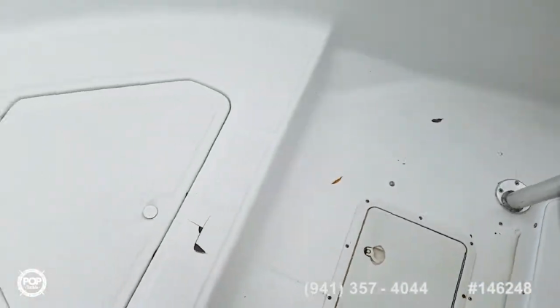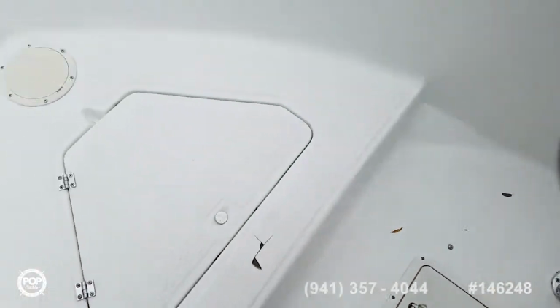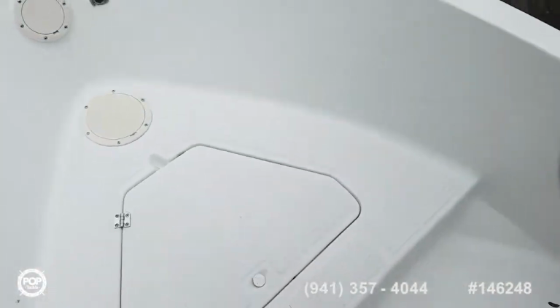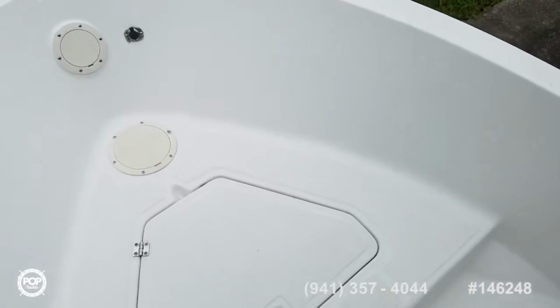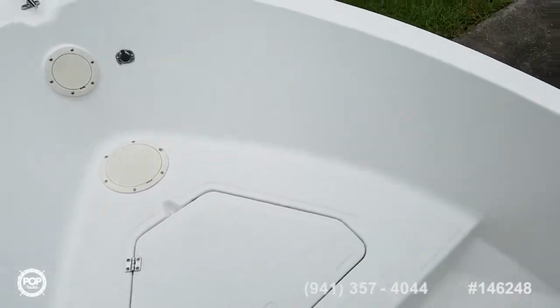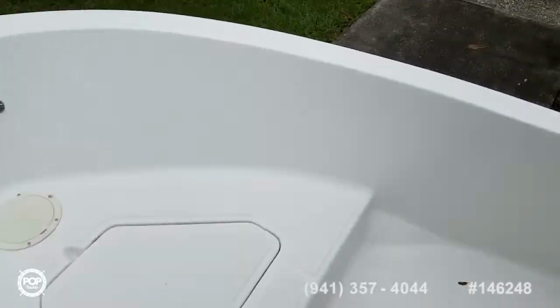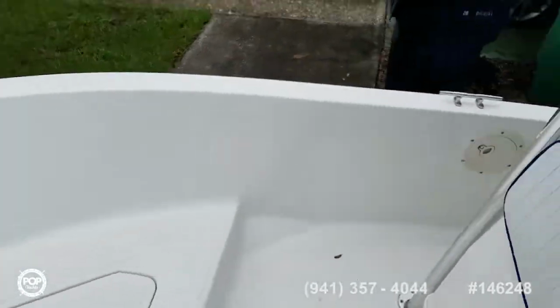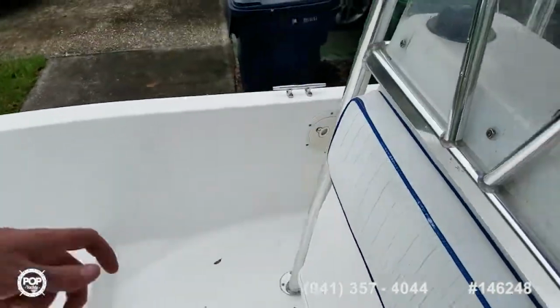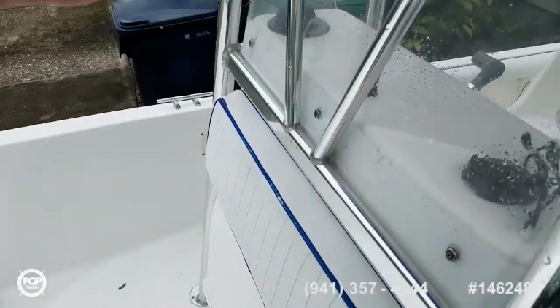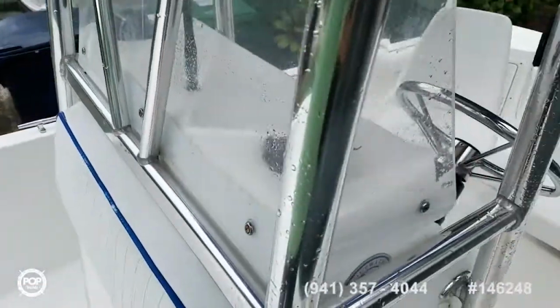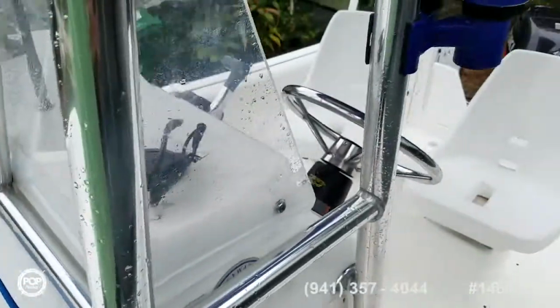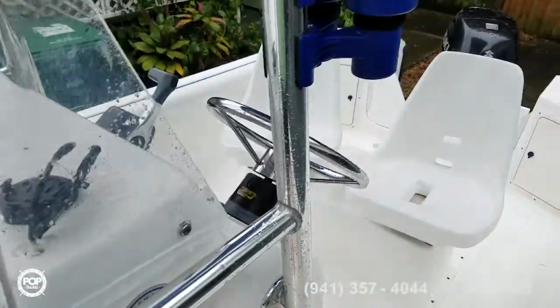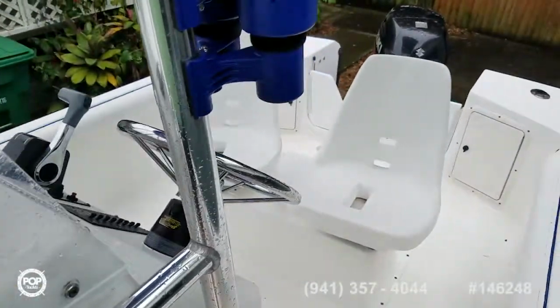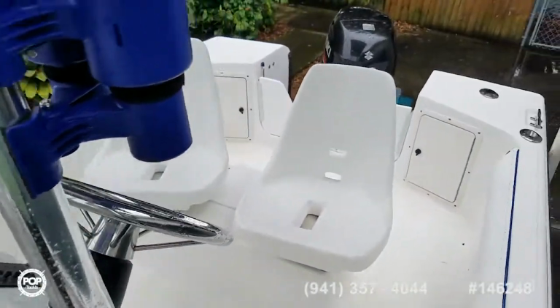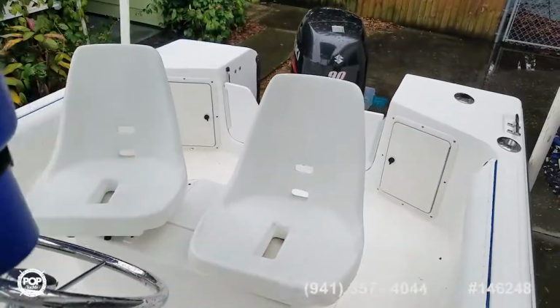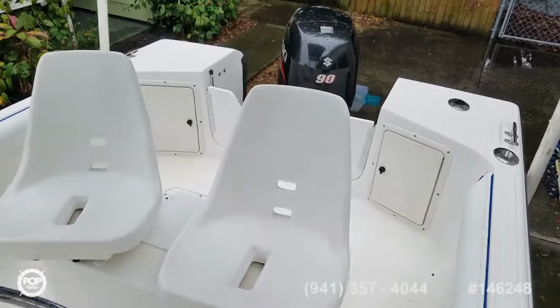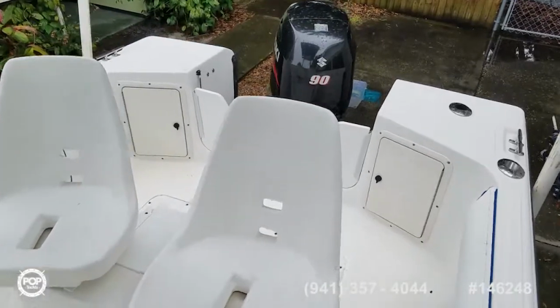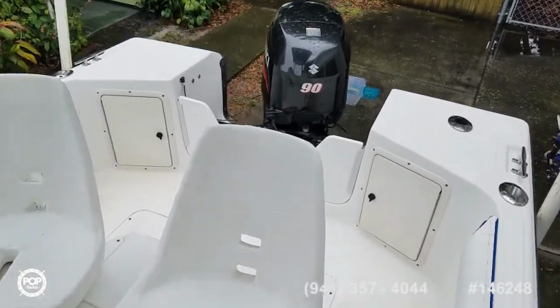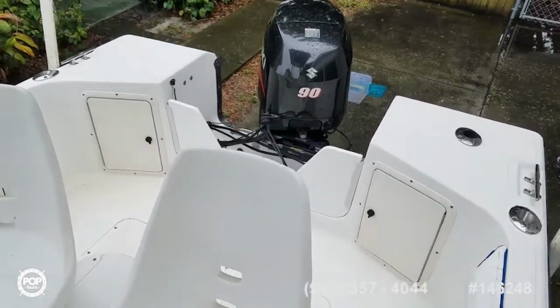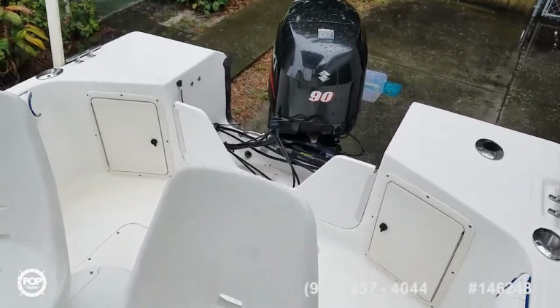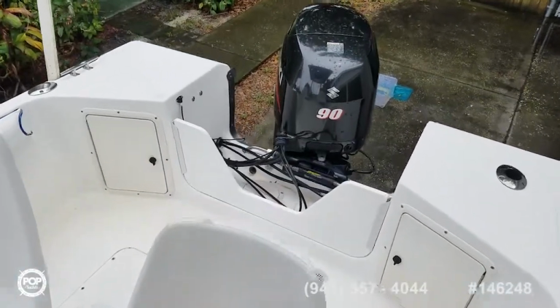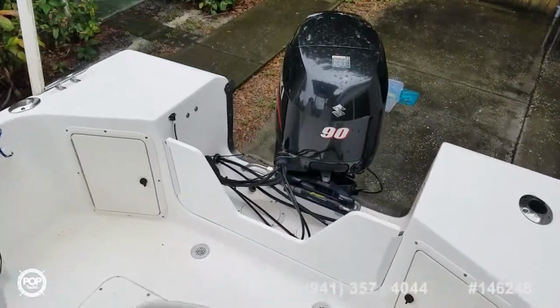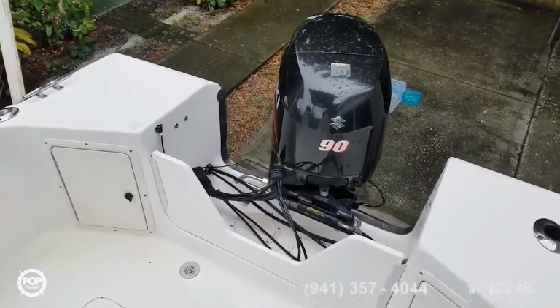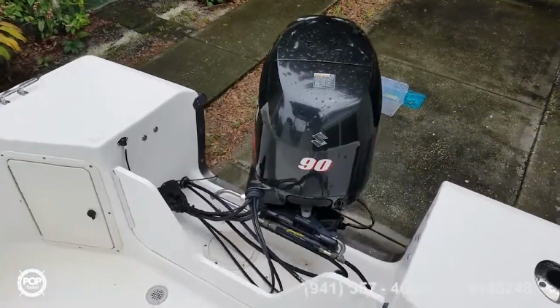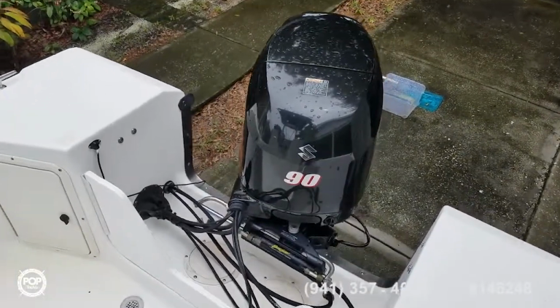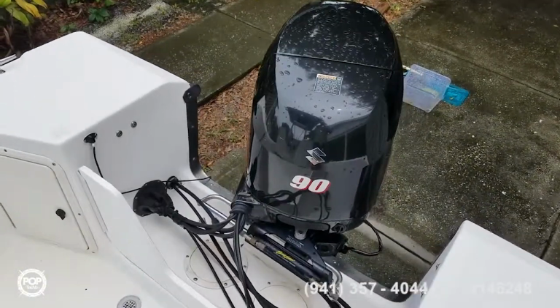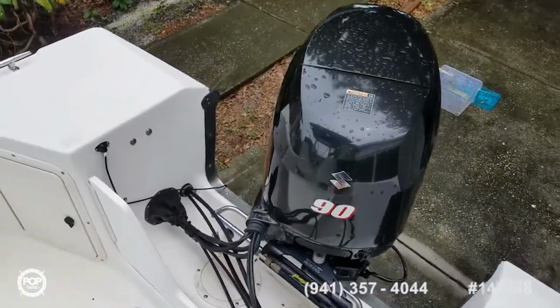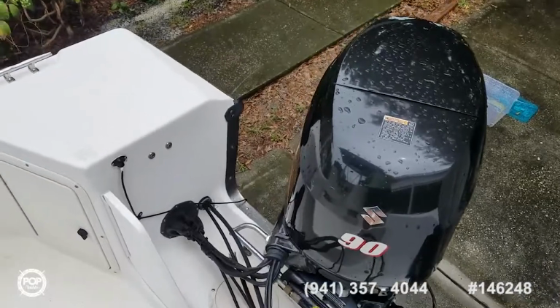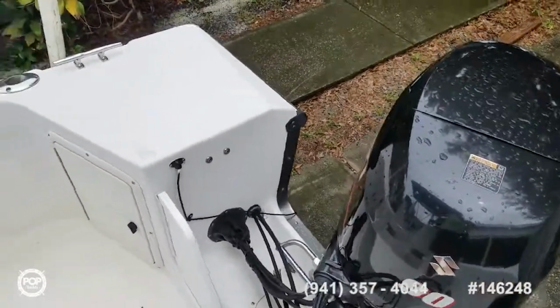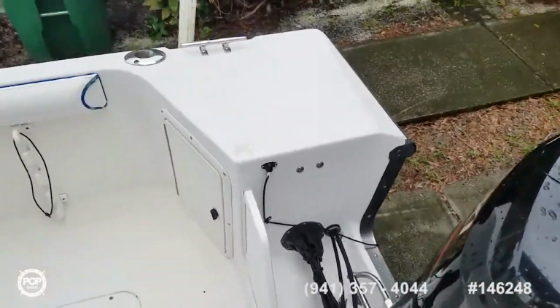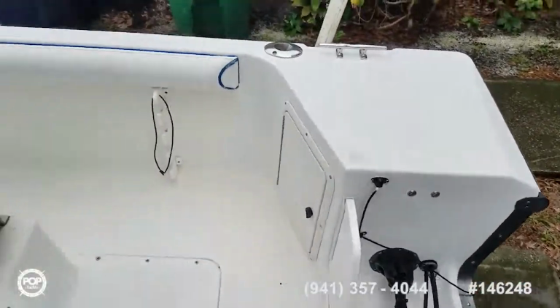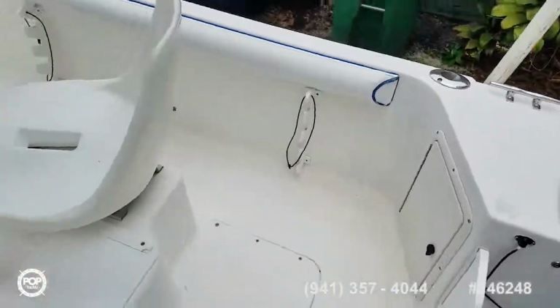Easy to load, fun to drive. Want to take this out by yourself? No problem. Got a group of friends? Also no problem. The motor is under warranty, which is transferable.